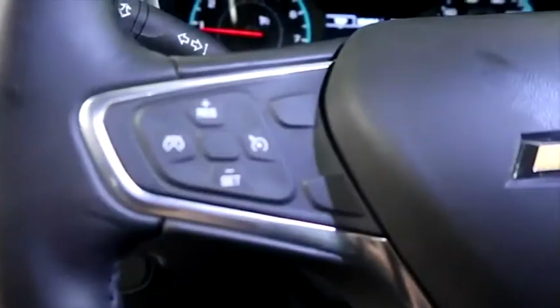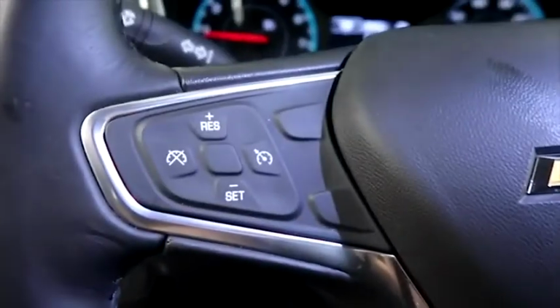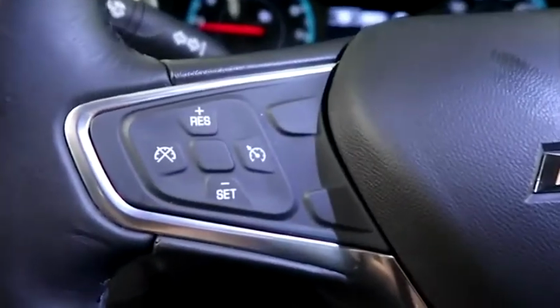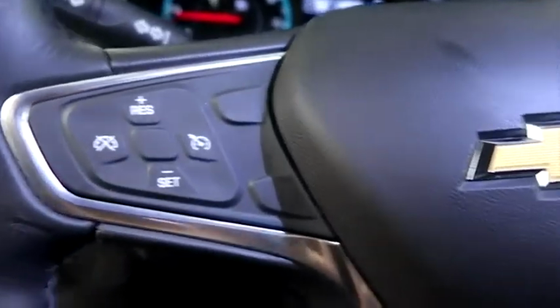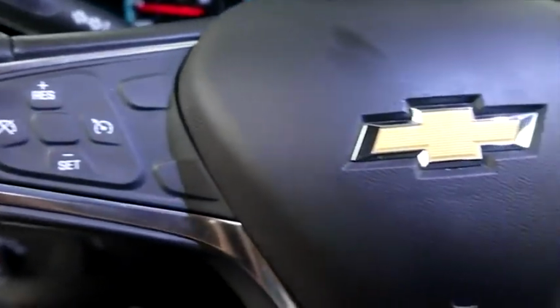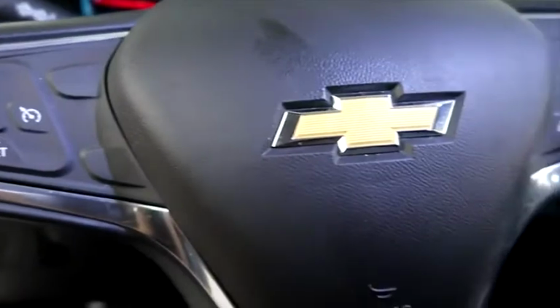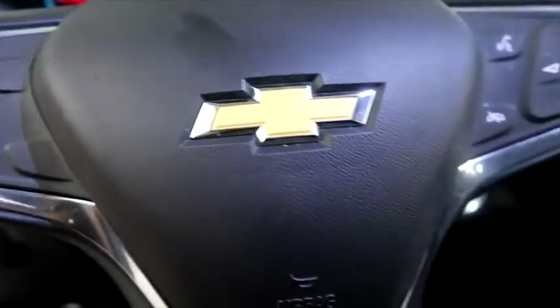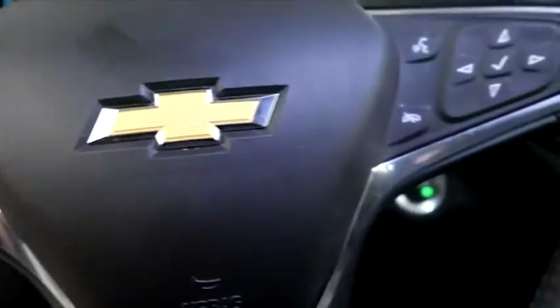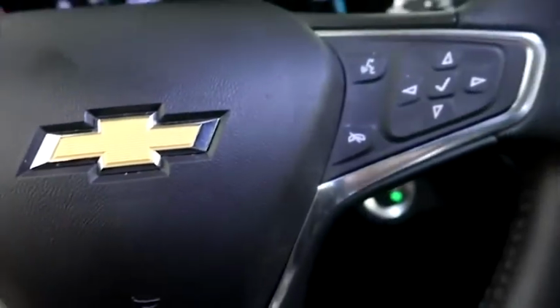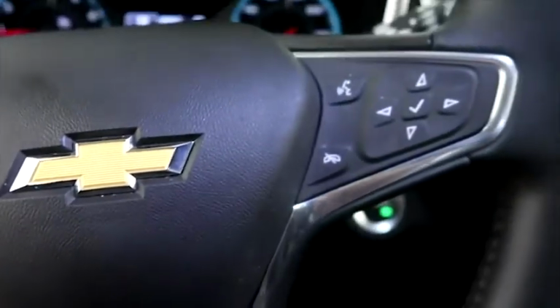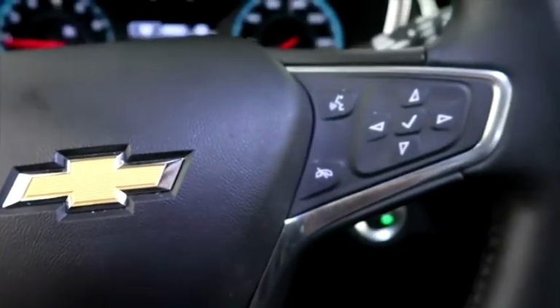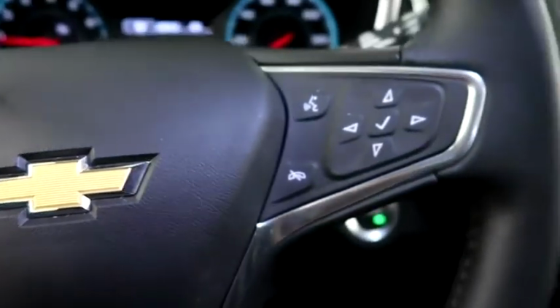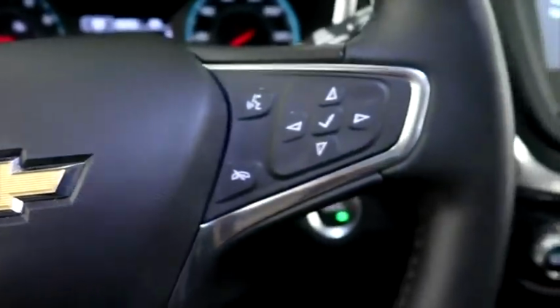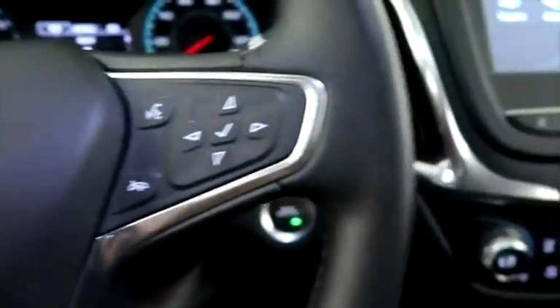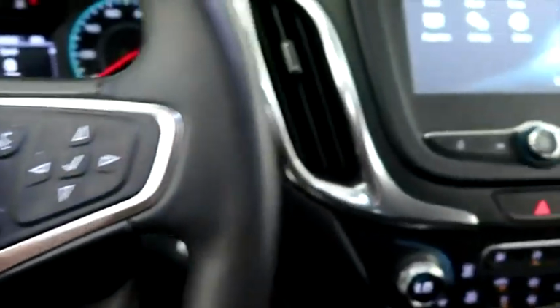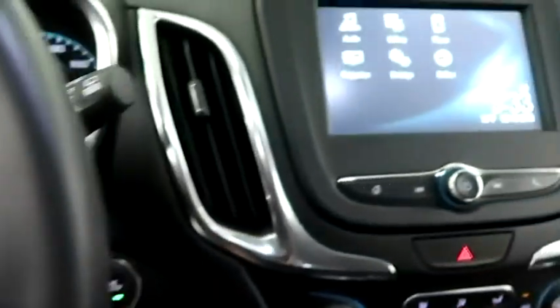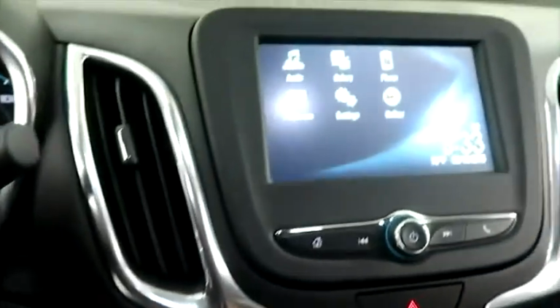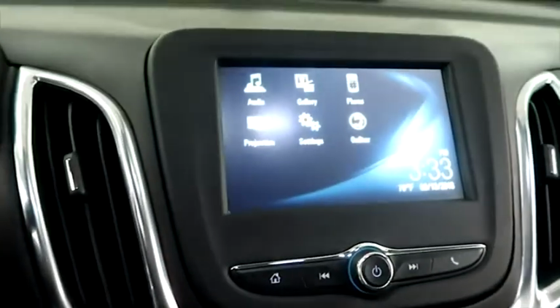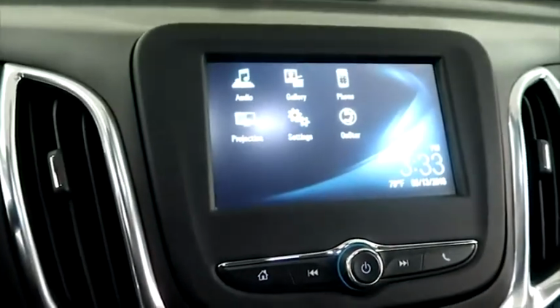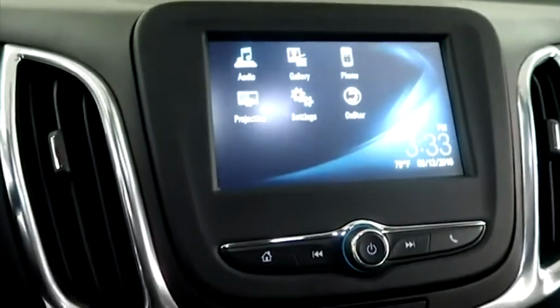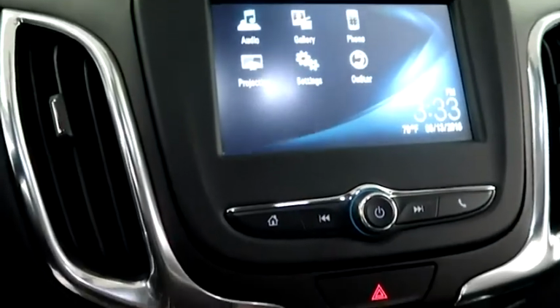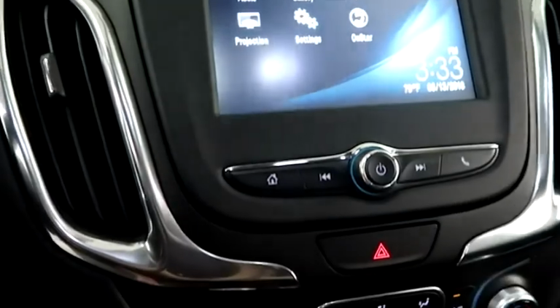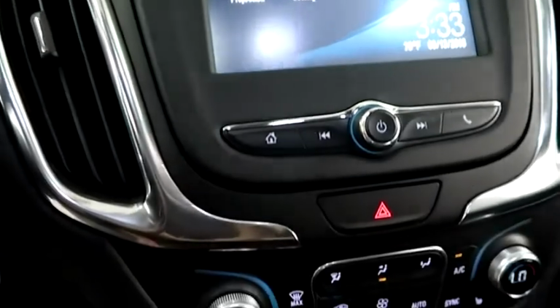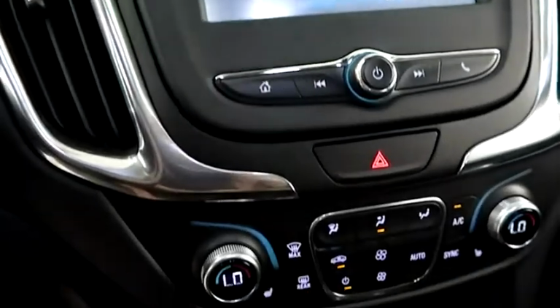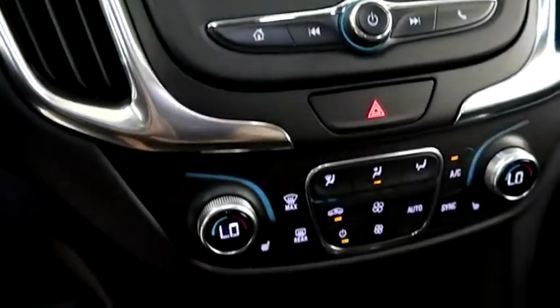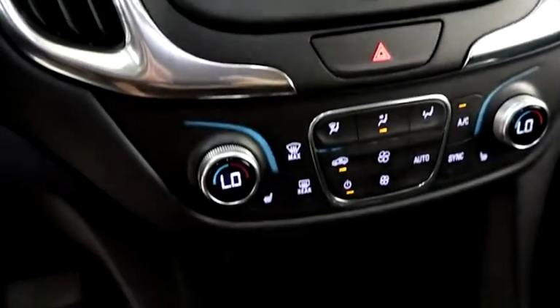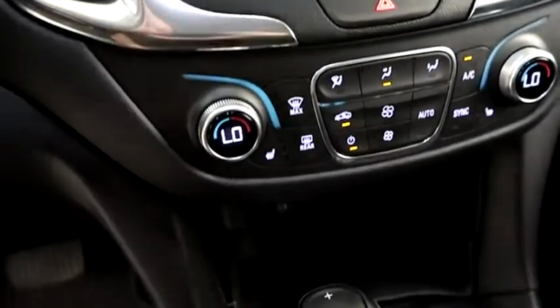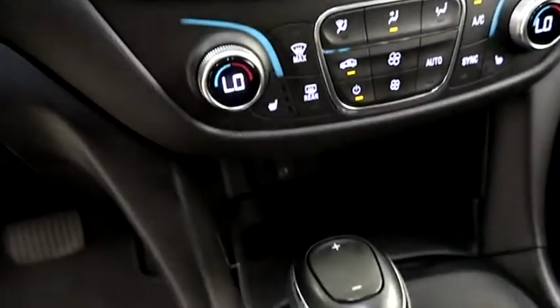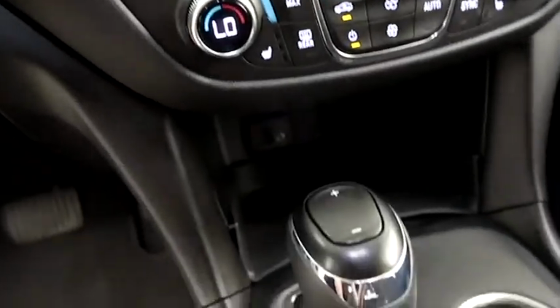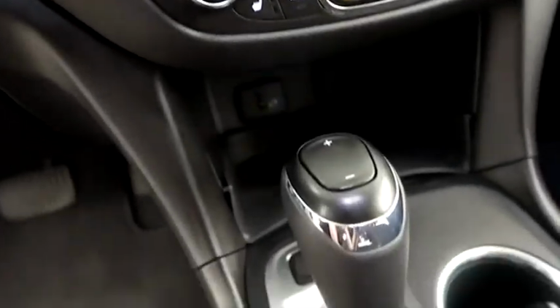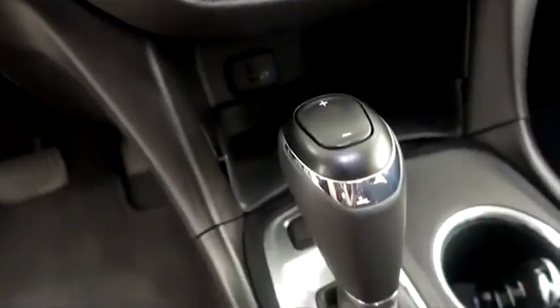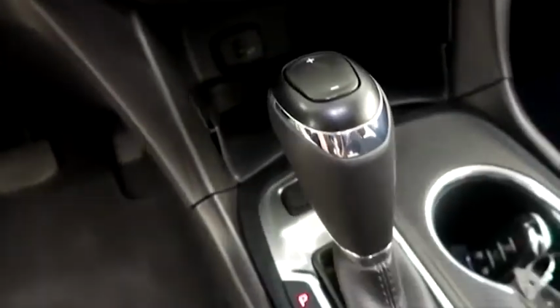Inside, you have cruise, audio, and Bluetooth controls mounted to your steering wheel. Full touch screen that includes your stereo. Dual climate control and dual heated seats.